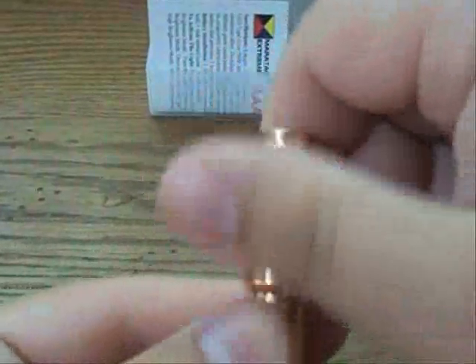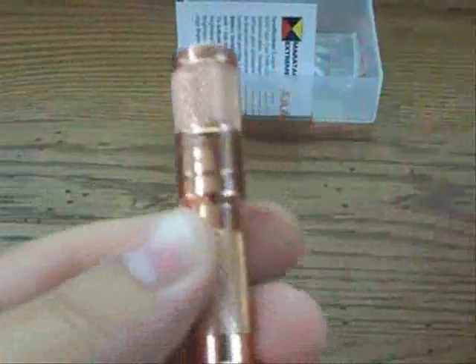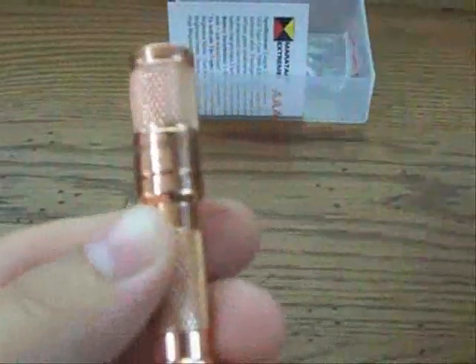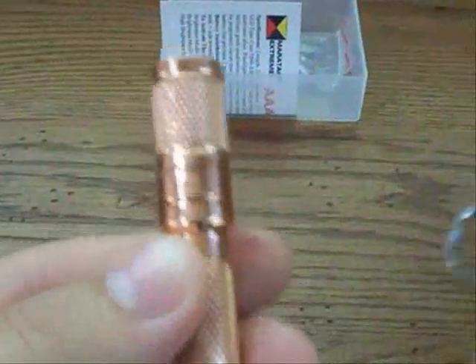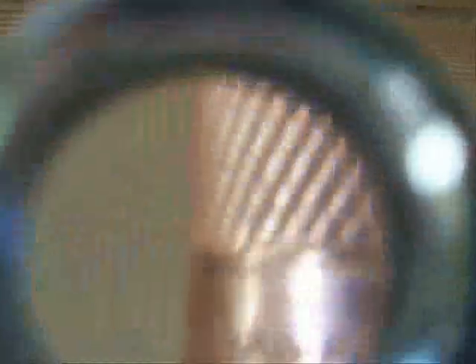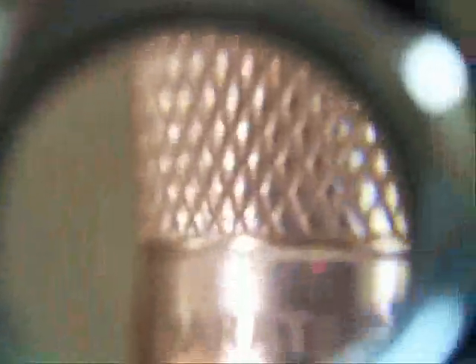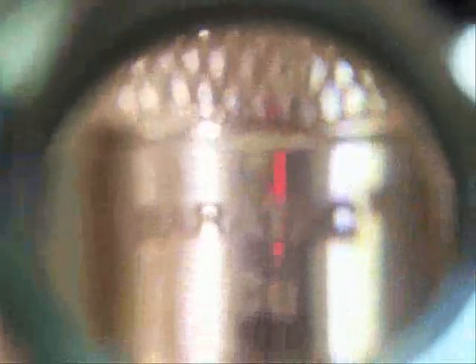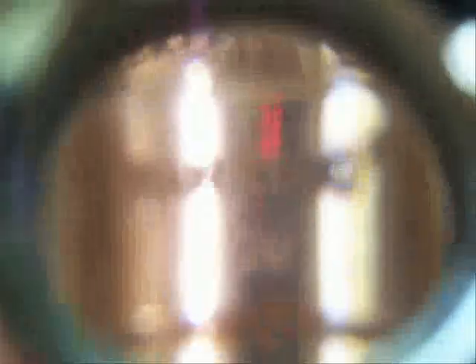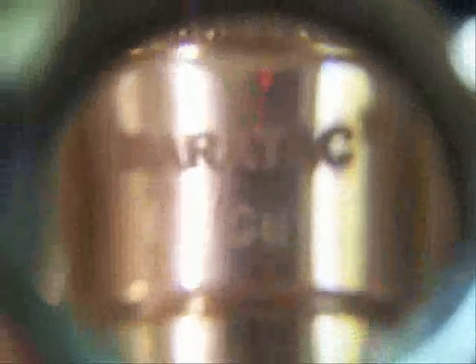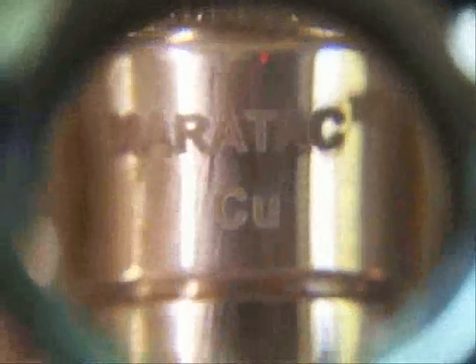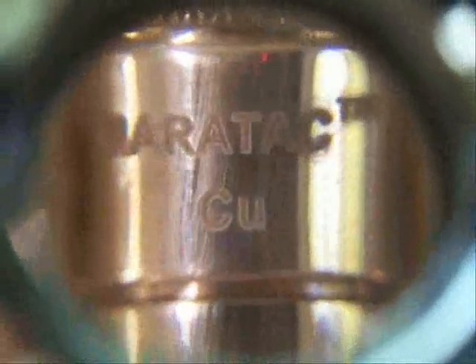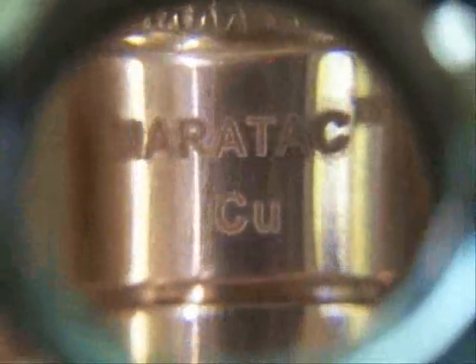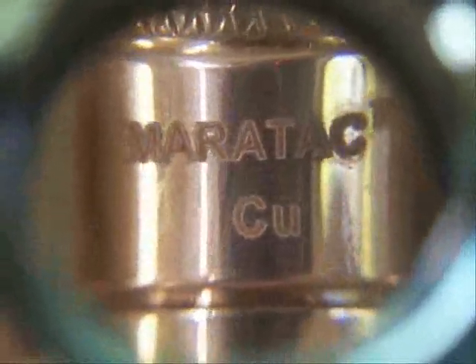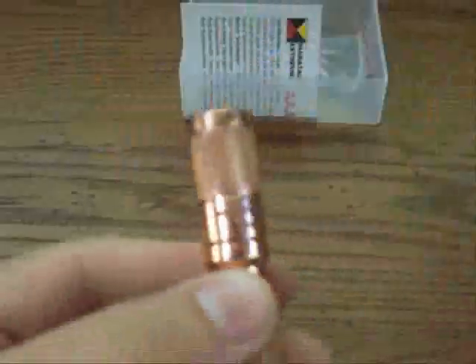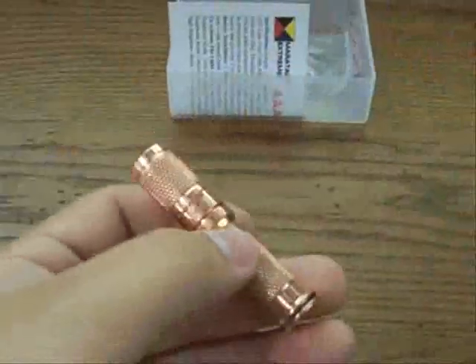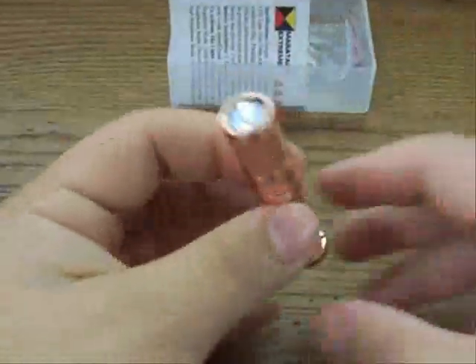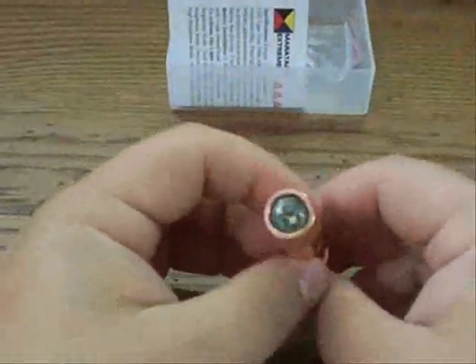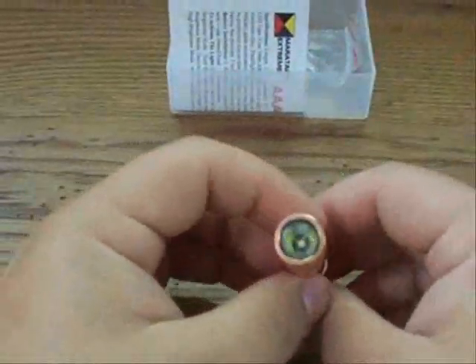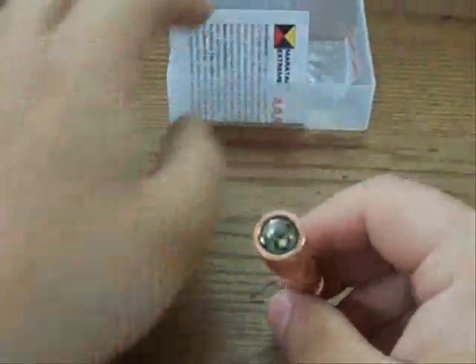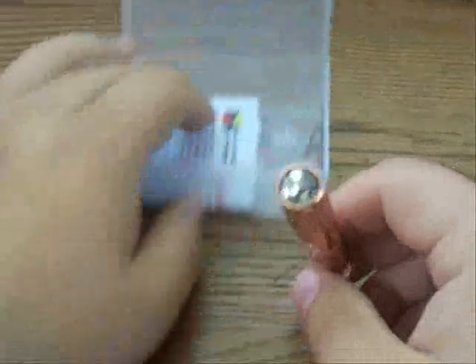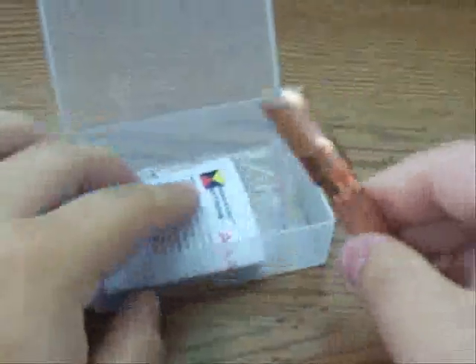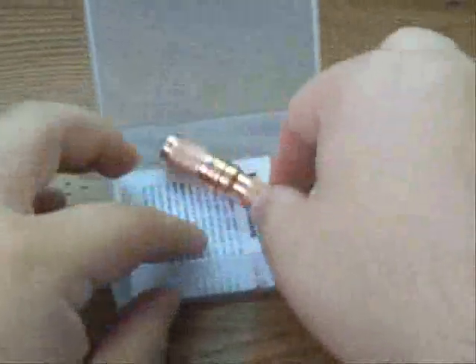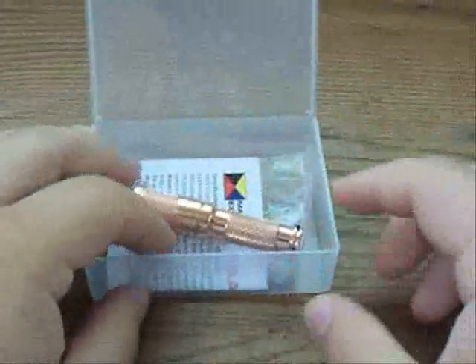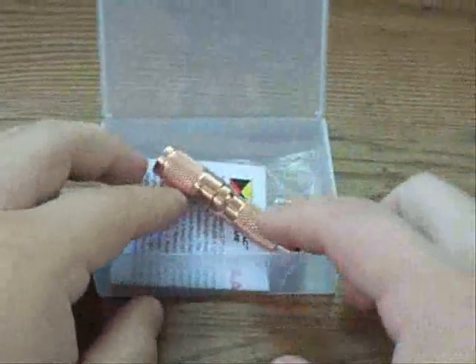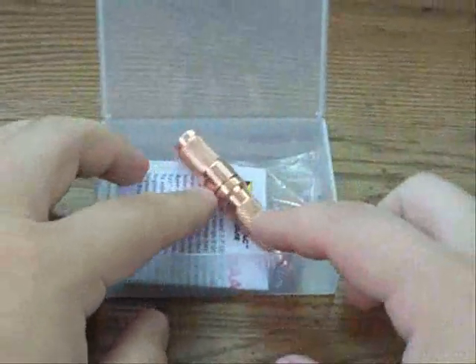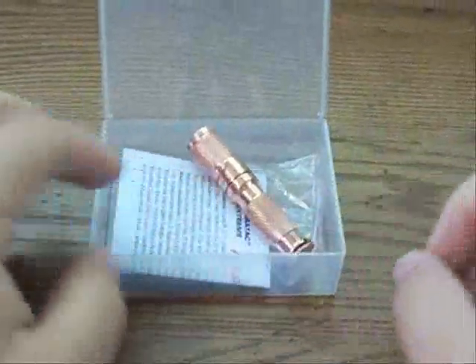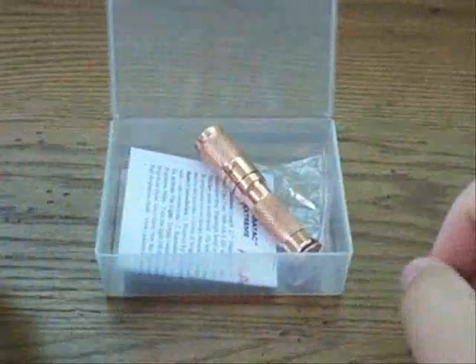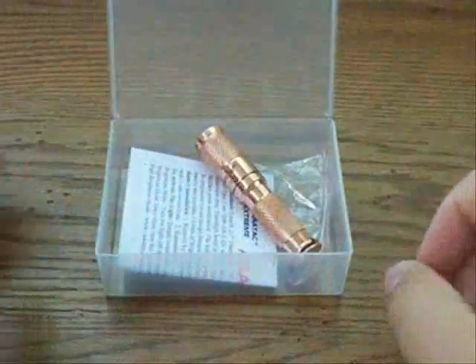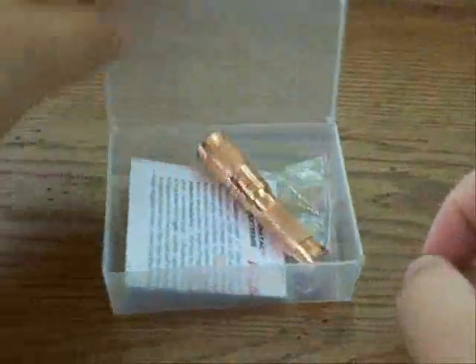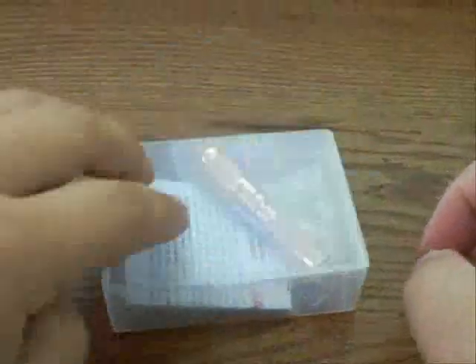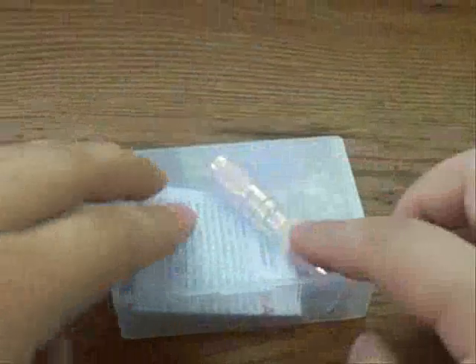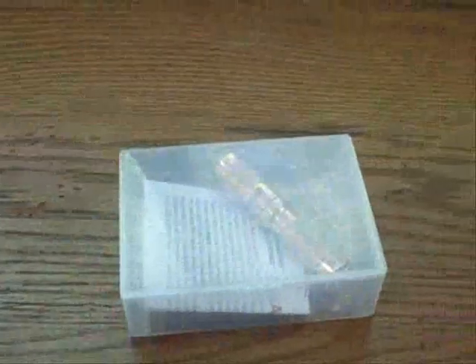Just a really cool version of that triple-A flashlight. I absolutely love it. So there it is guys — hope you enjoyed the video, and I have many more to come. Thanks for watching.